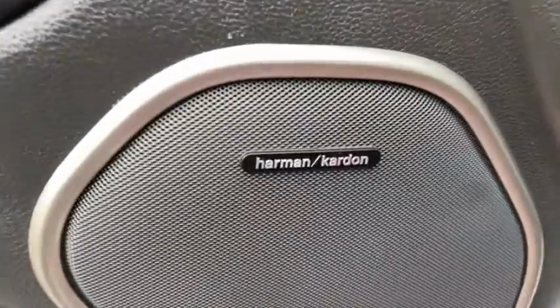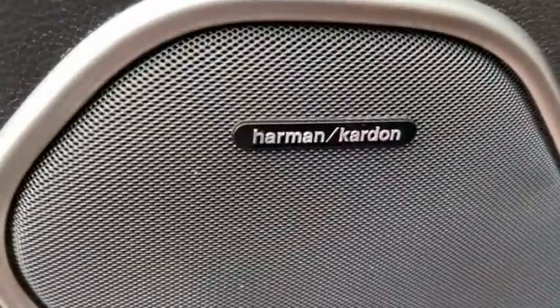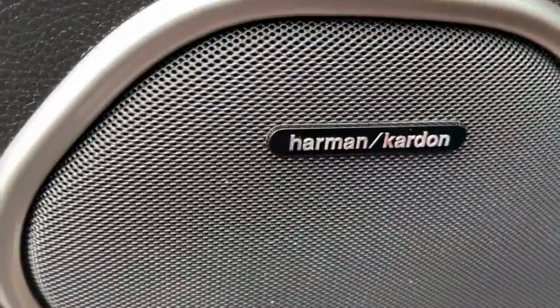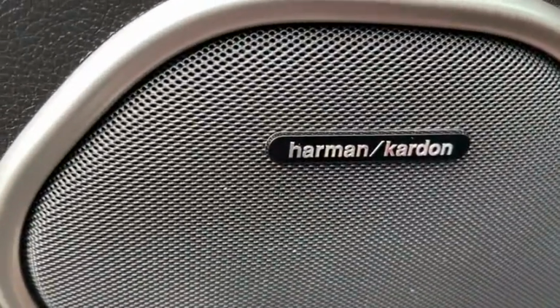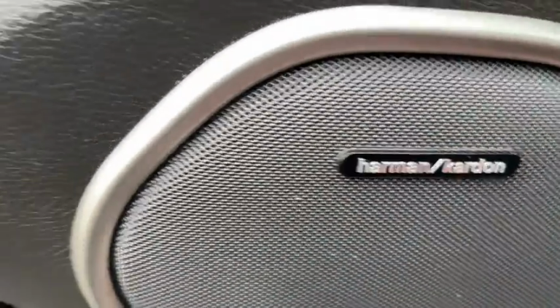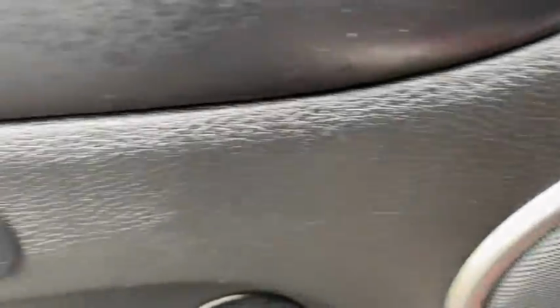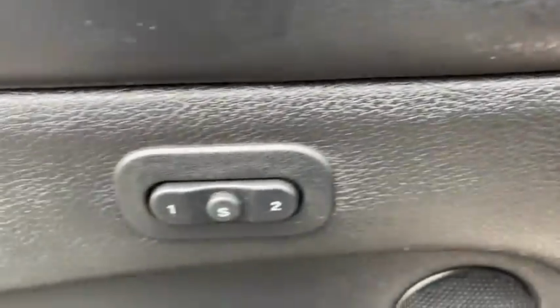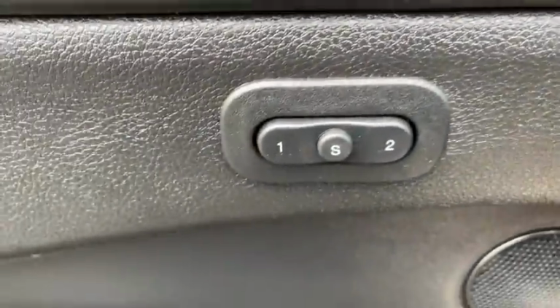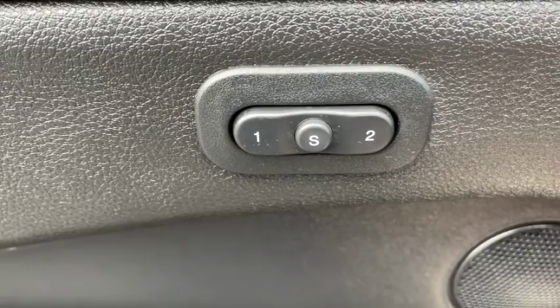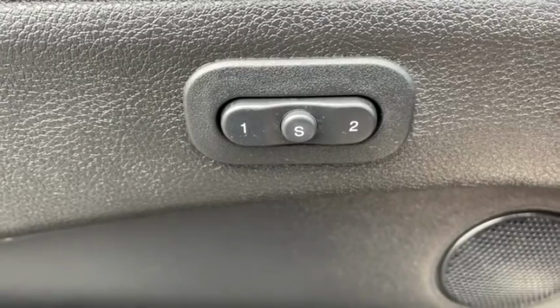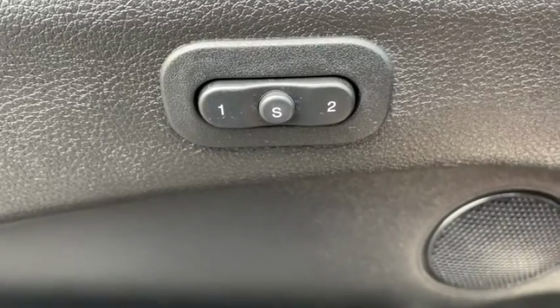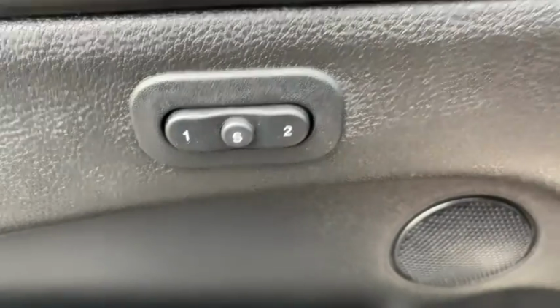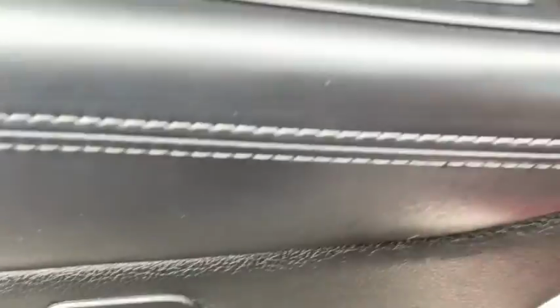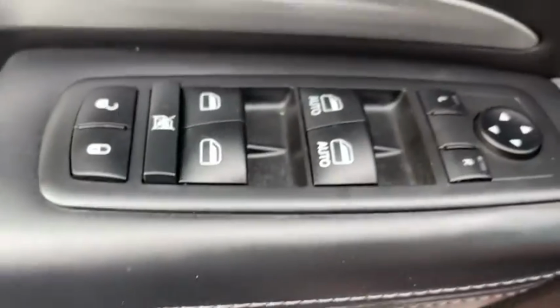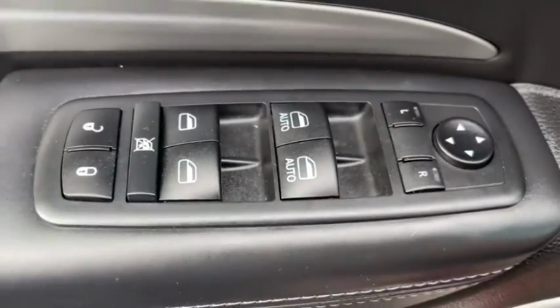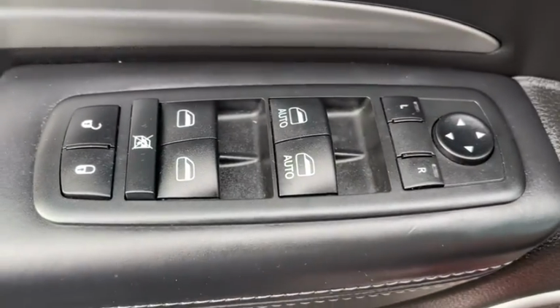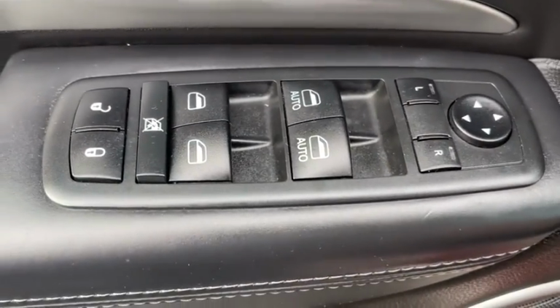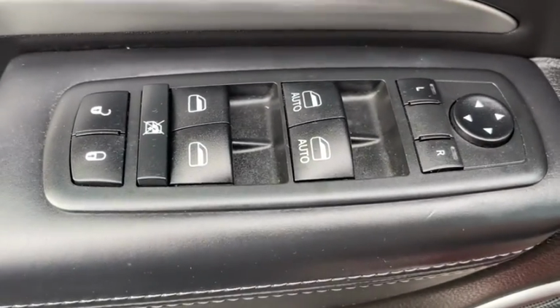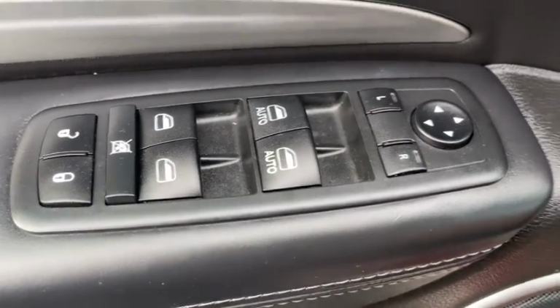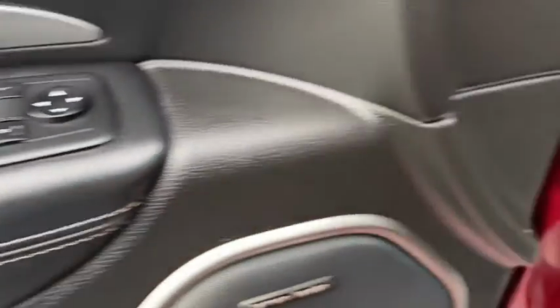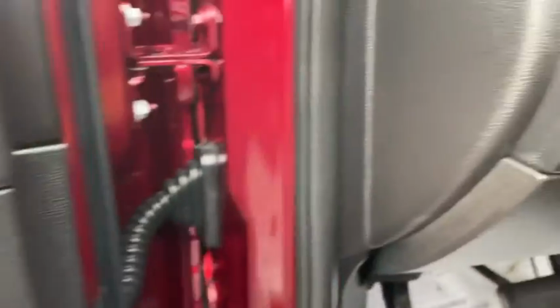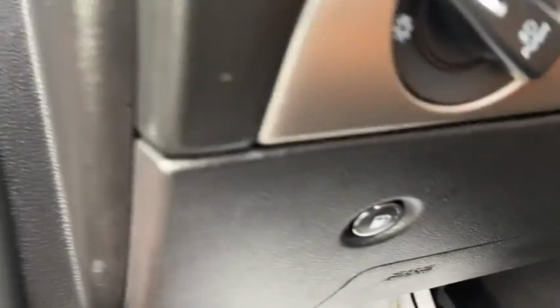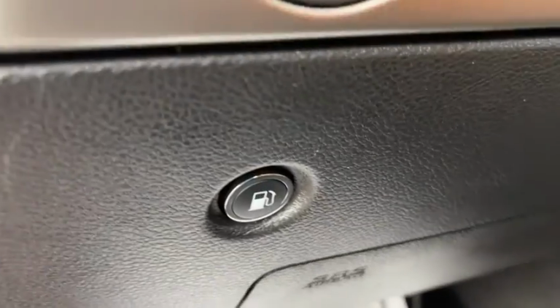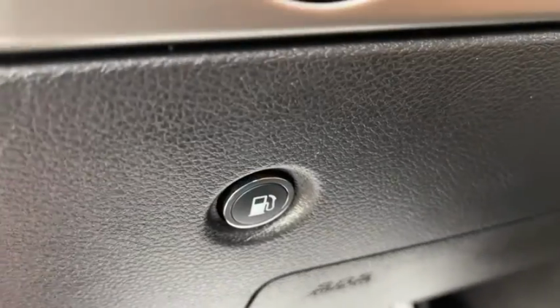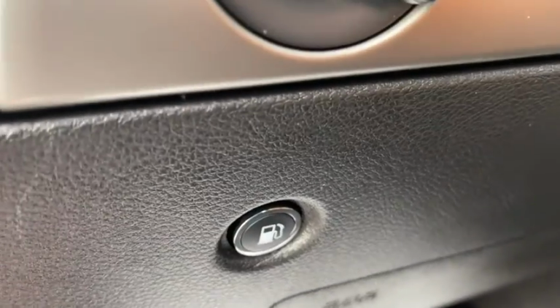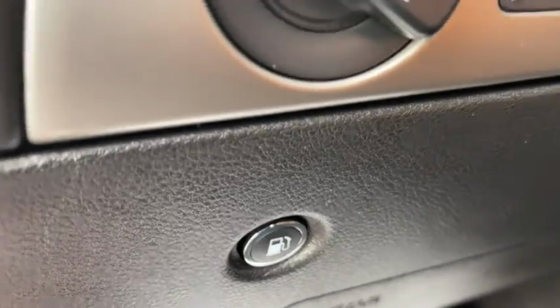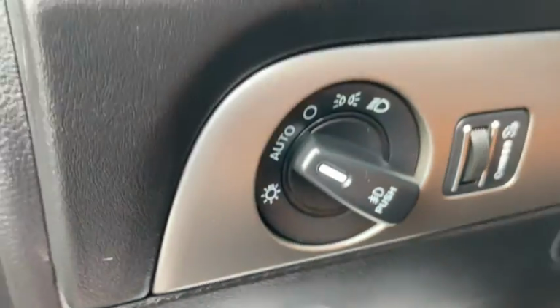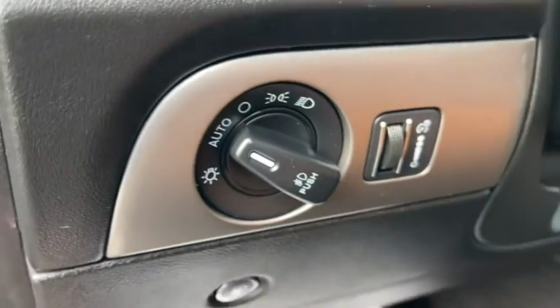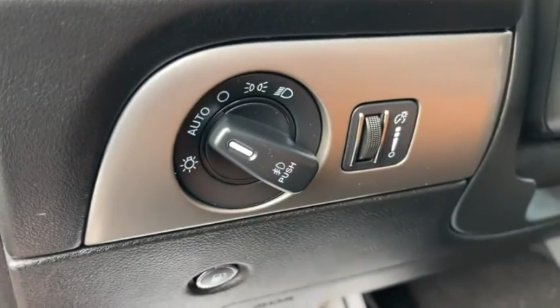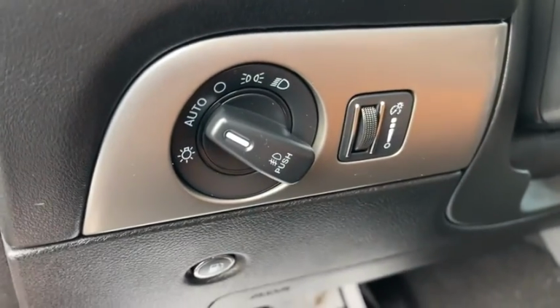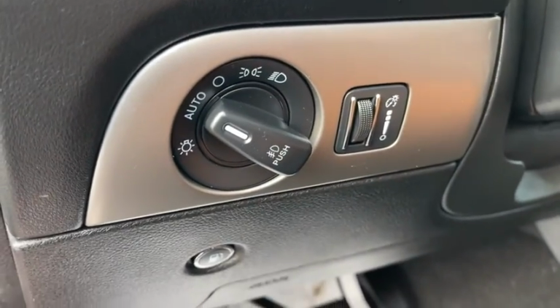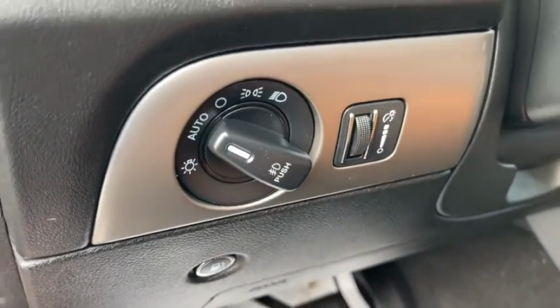Here are some of this vehicle's great options: power liftgate, navigation system, traction control, power passenger seats, dual airbags, power steering, alloy wheels, four-wheel disc brakes, universal garage door opener.